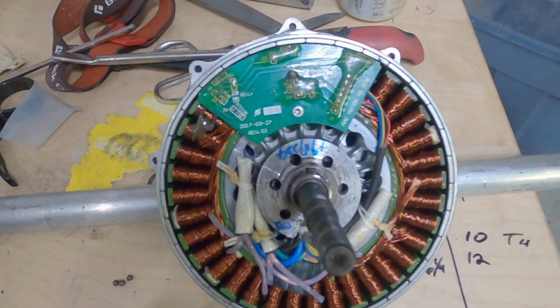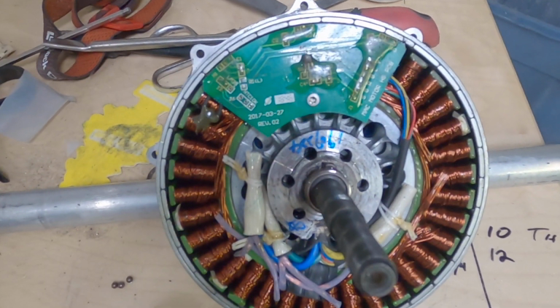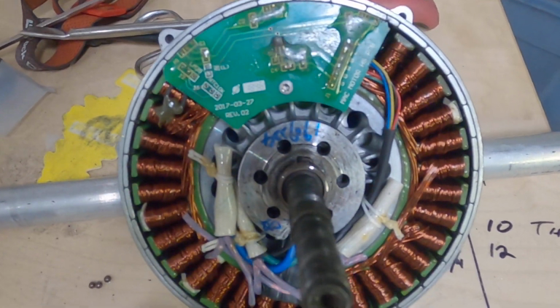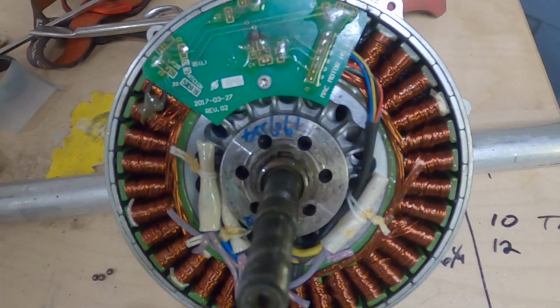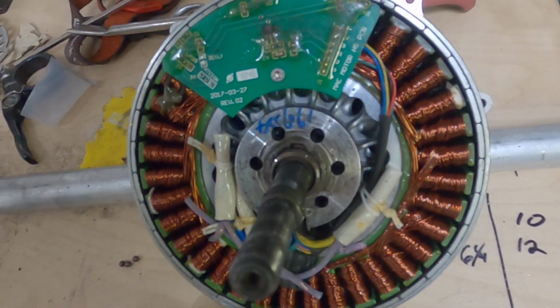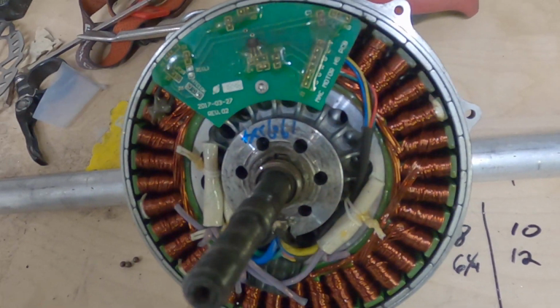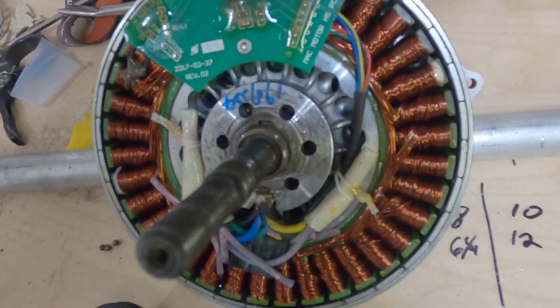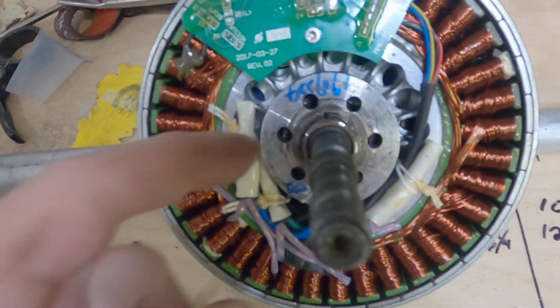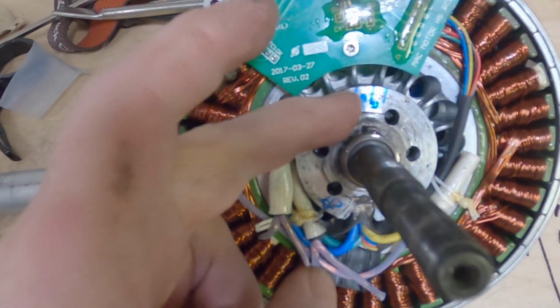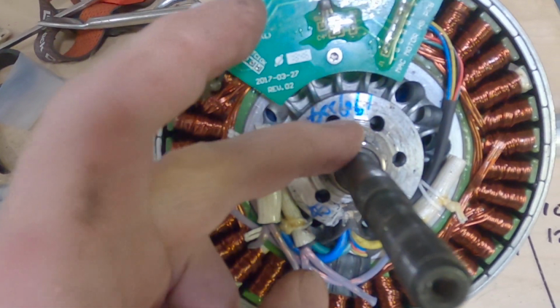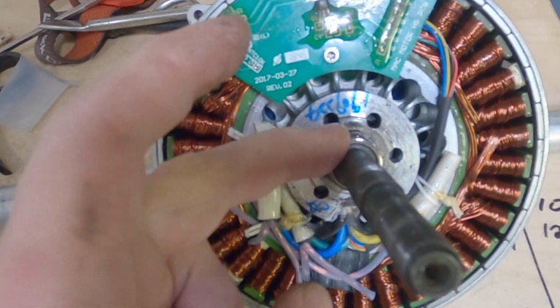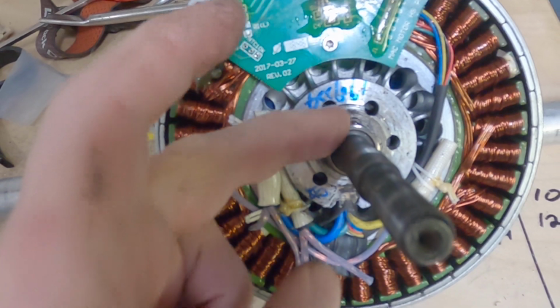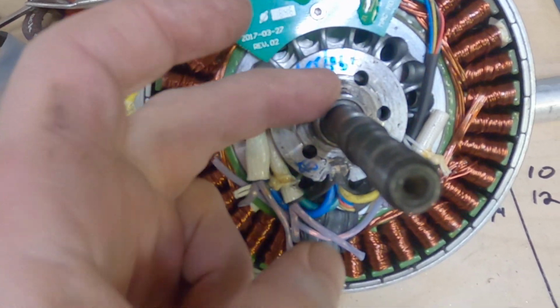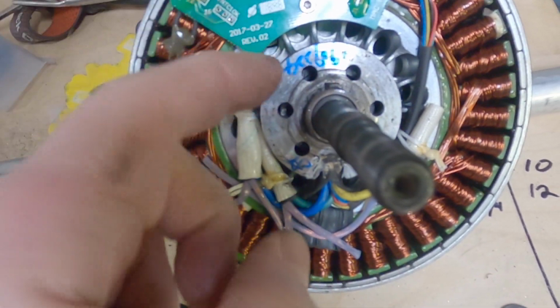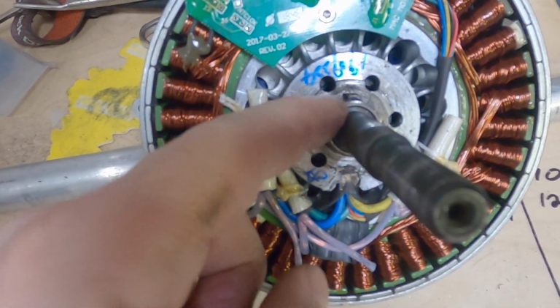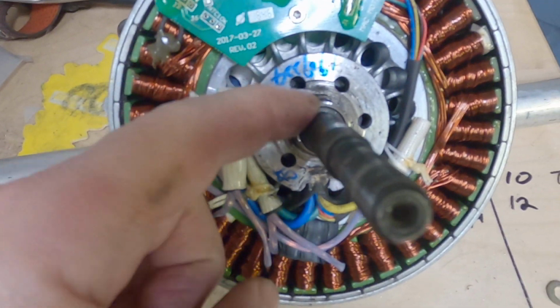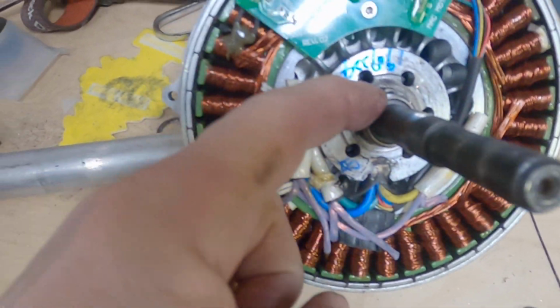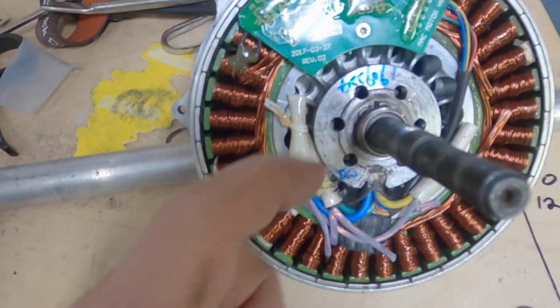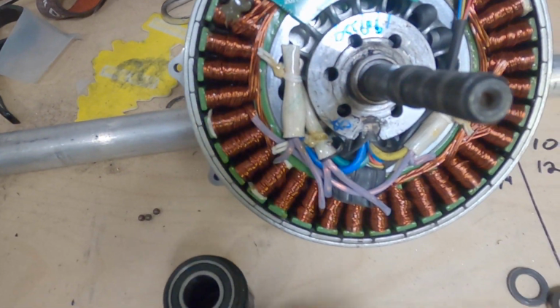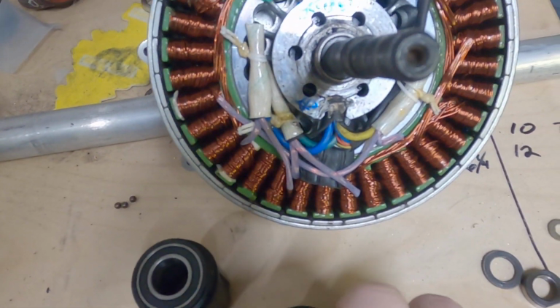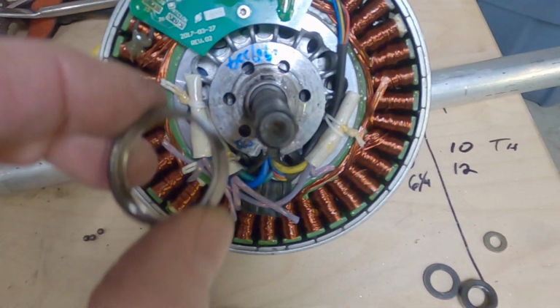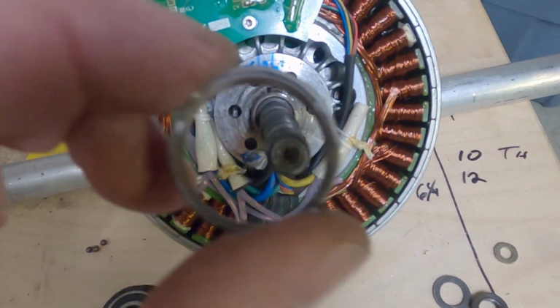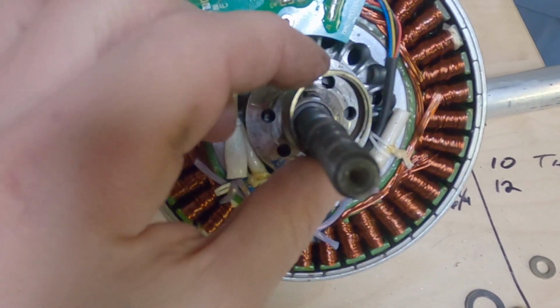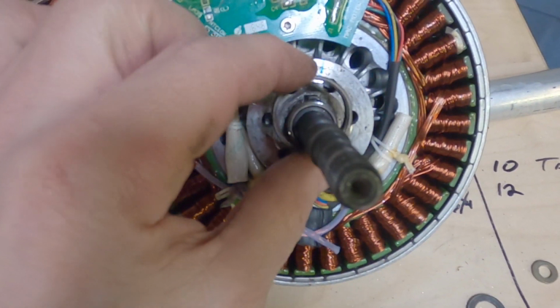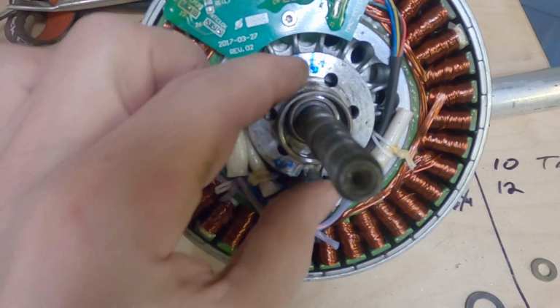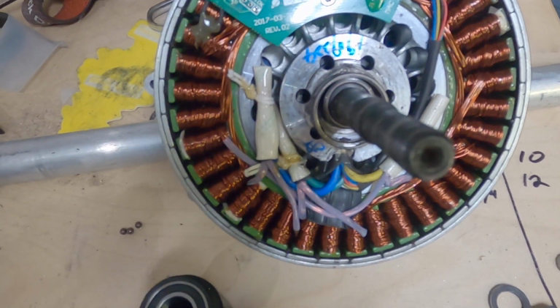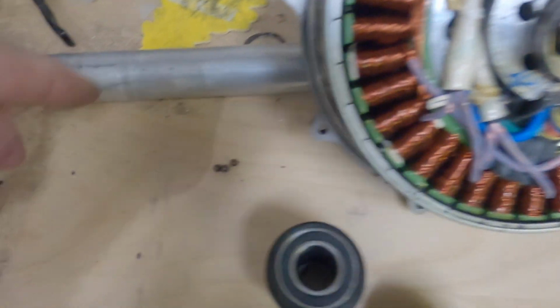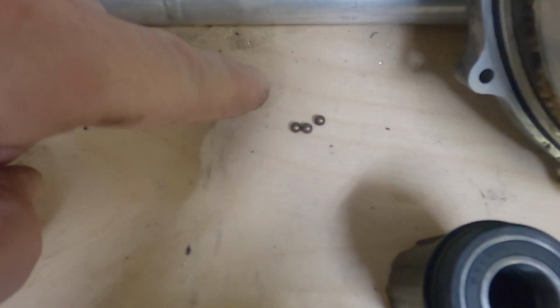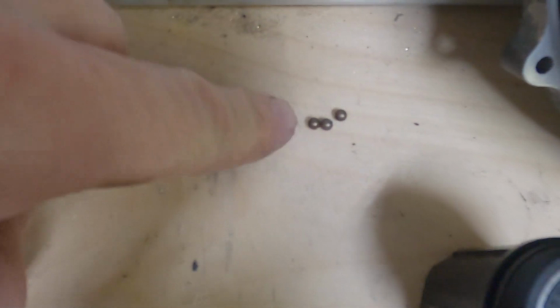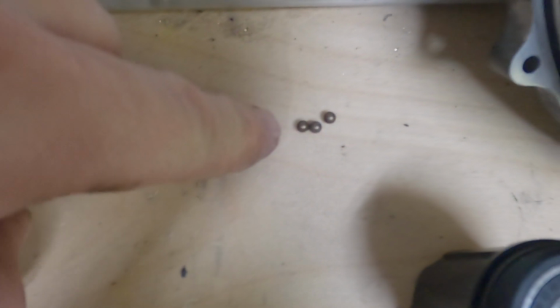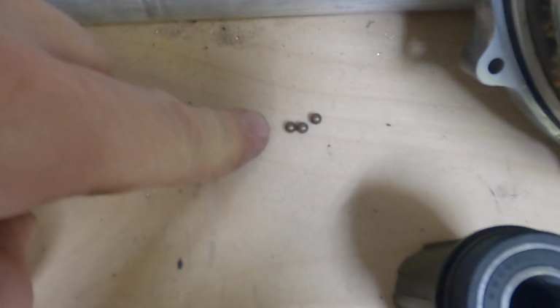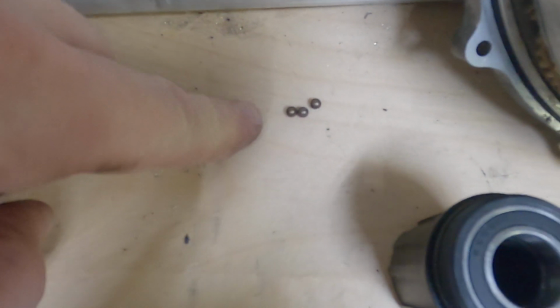This is my GMAC taken apart. The bearing exploded. This is the inner race for it. That's the outer race for it. Those are some of the ball bearings.